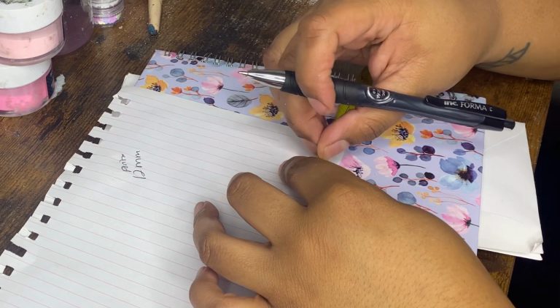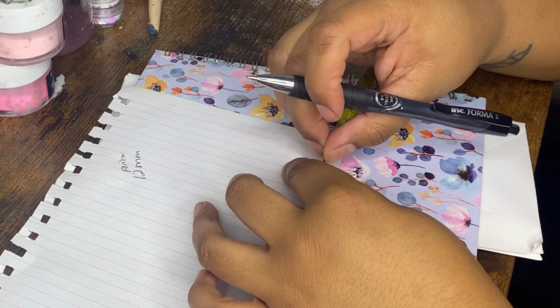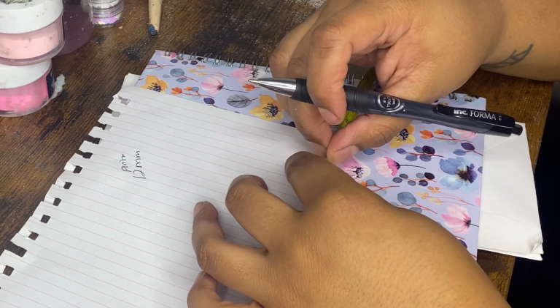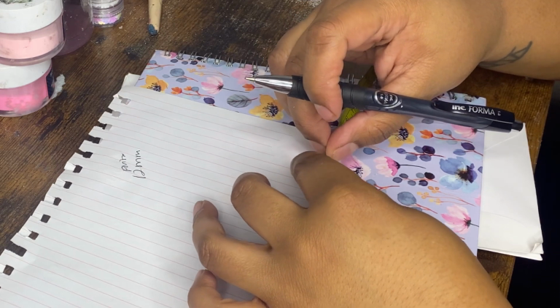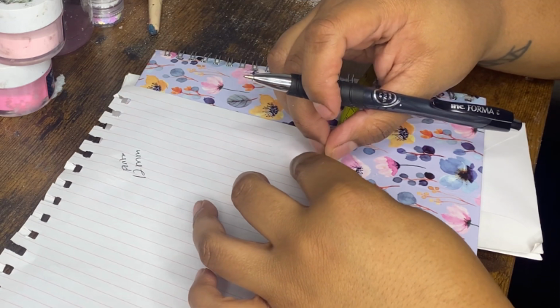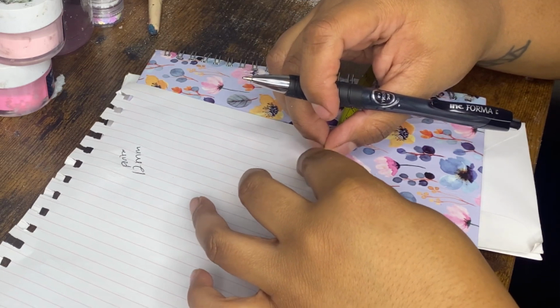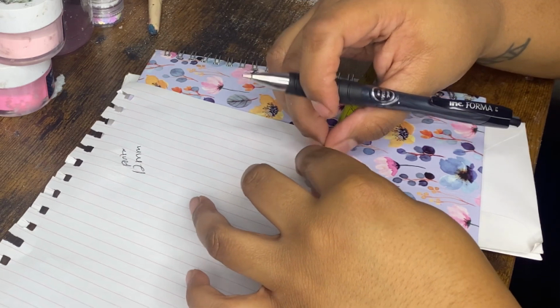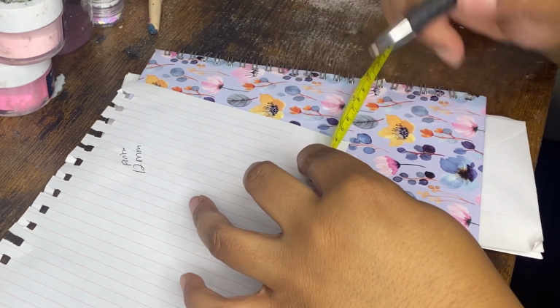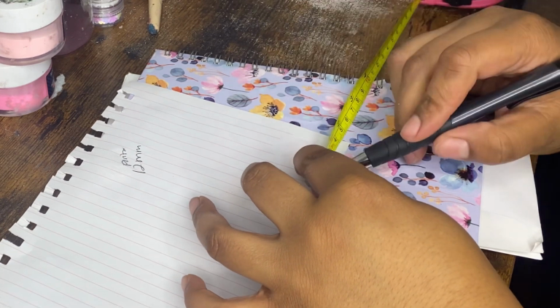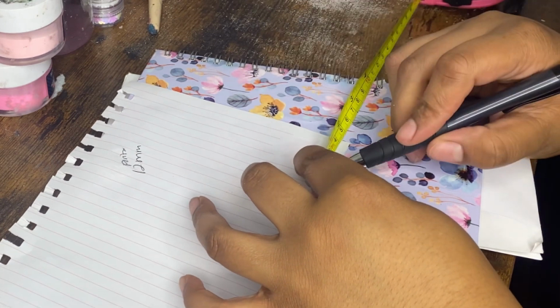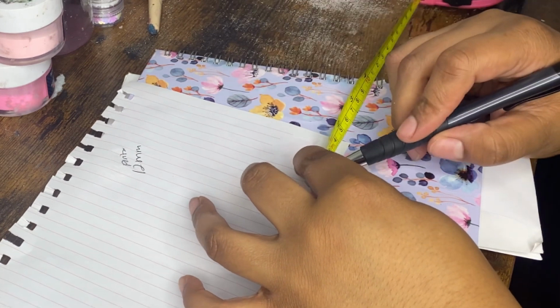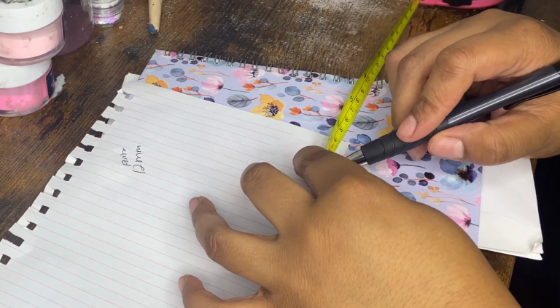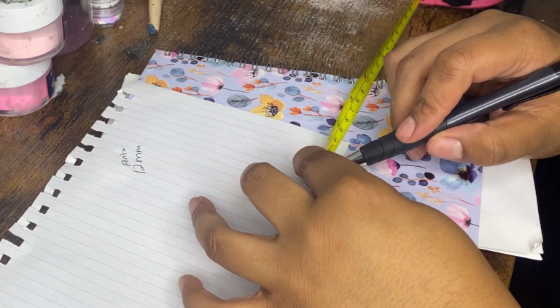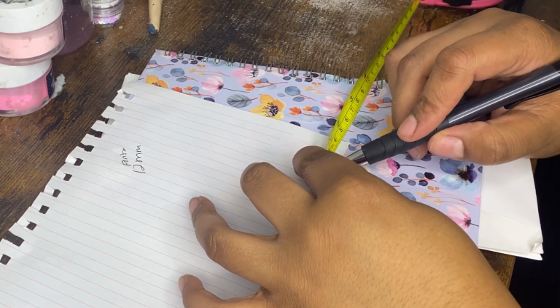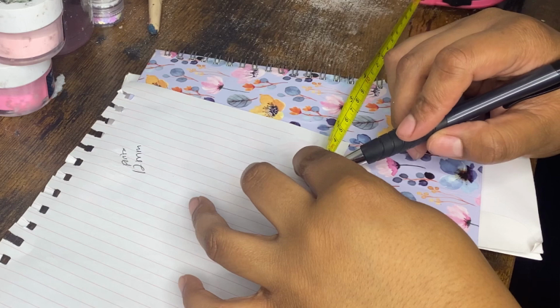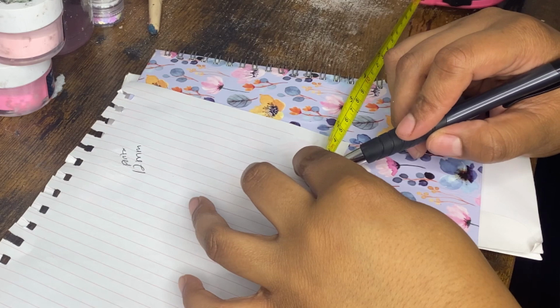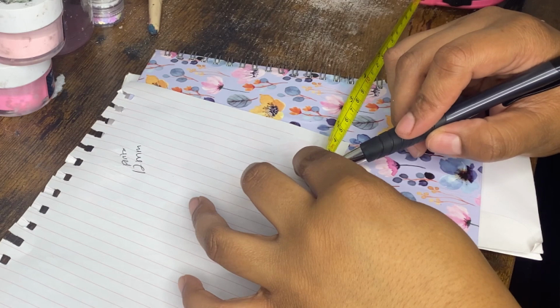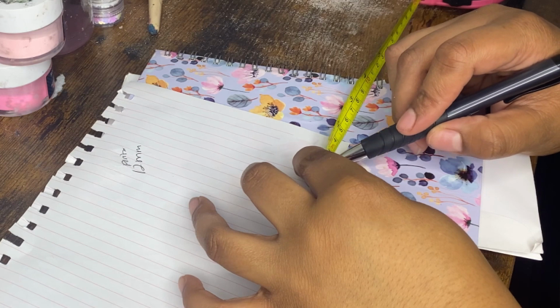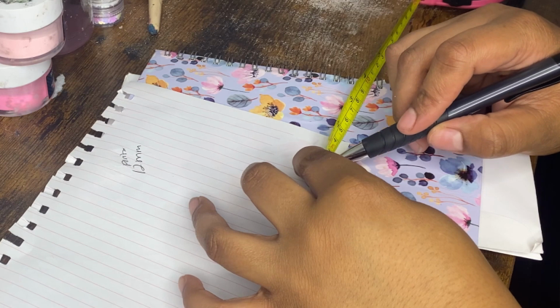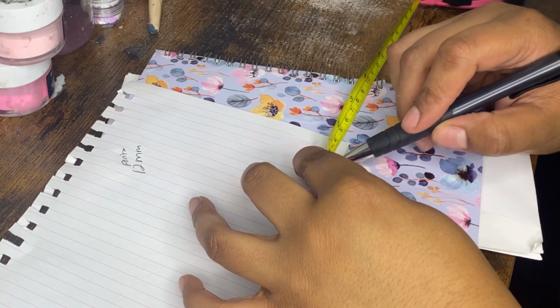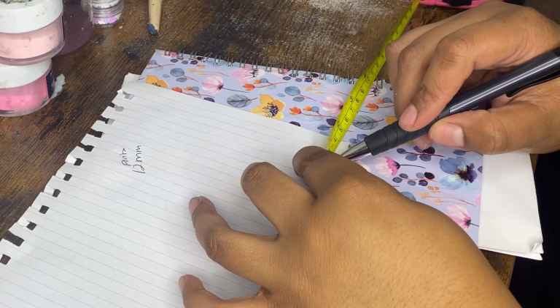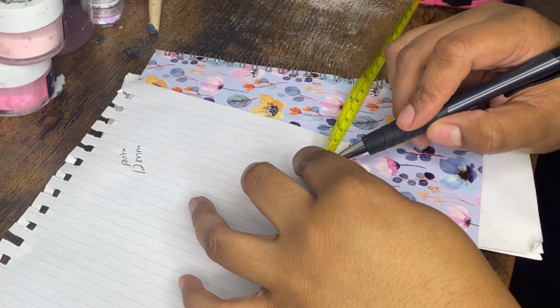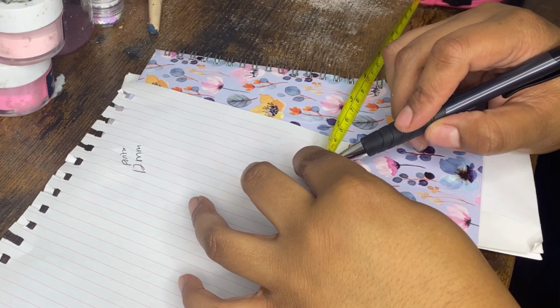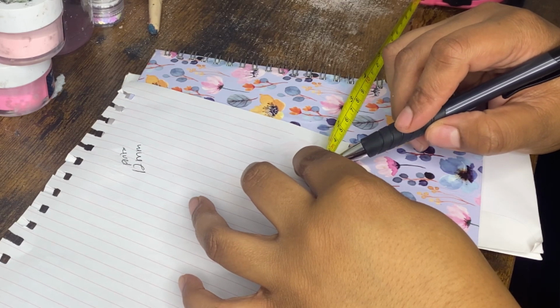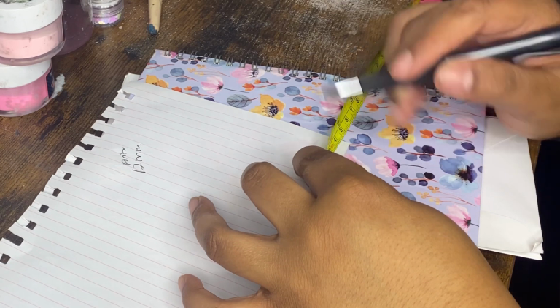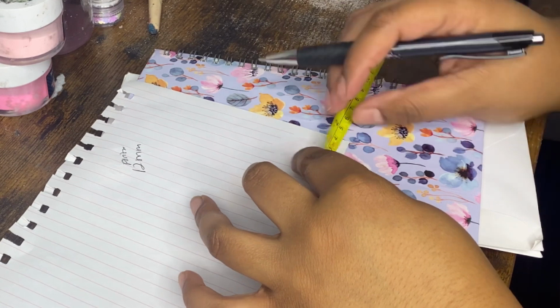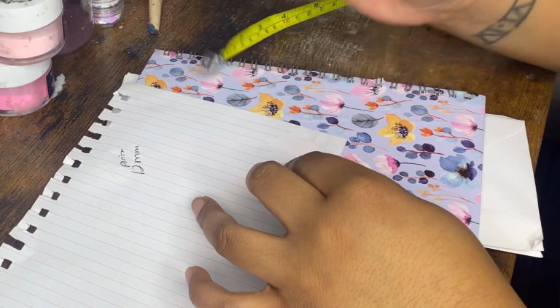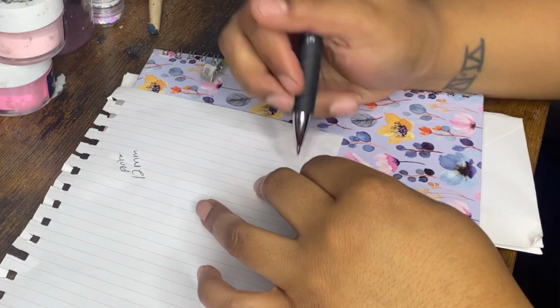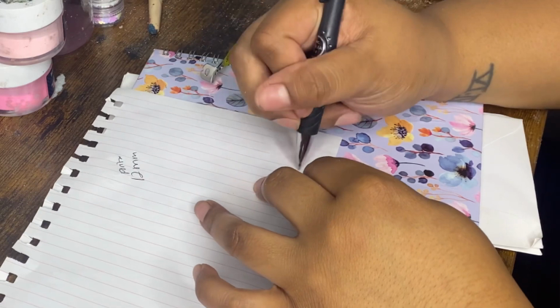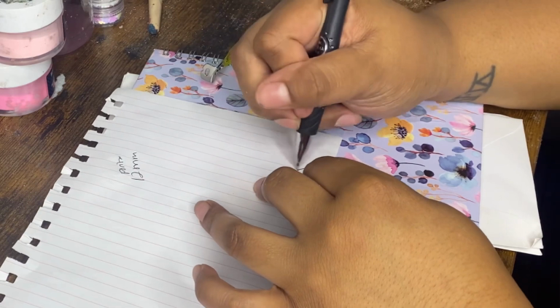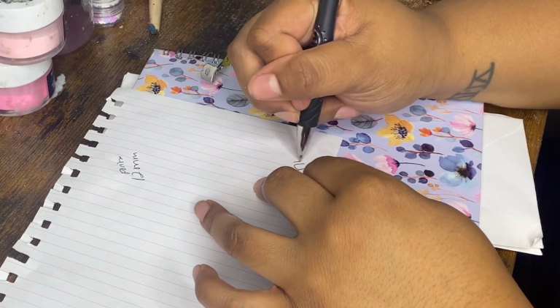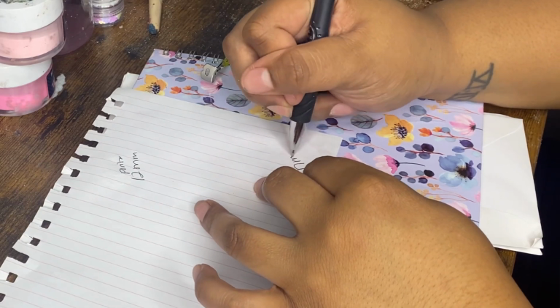Then take your paper and count the tally marks. This line marks nine, so we start there: 9, 10, 11, 12, 13, 14, 15, 16 — I'm at about 16 to 17 millimeters for my thumb.